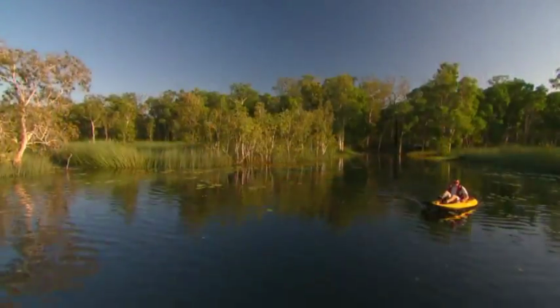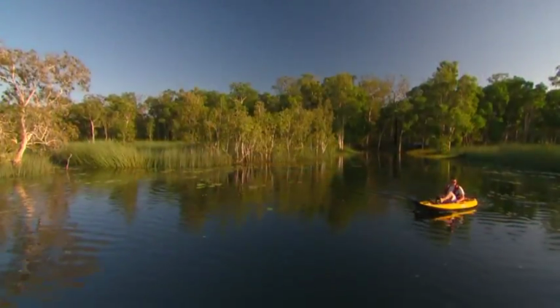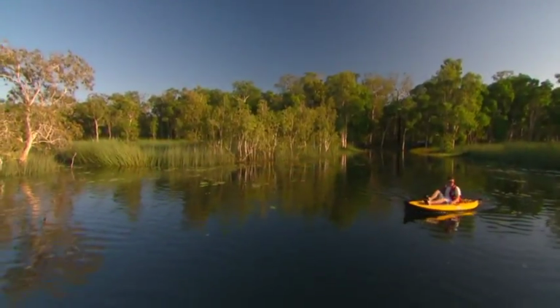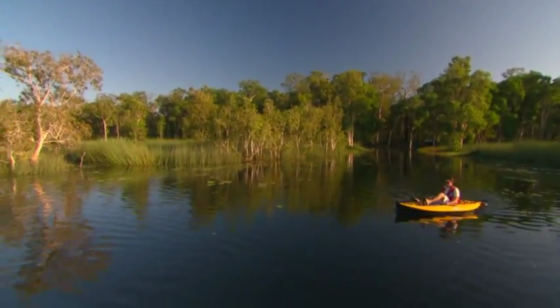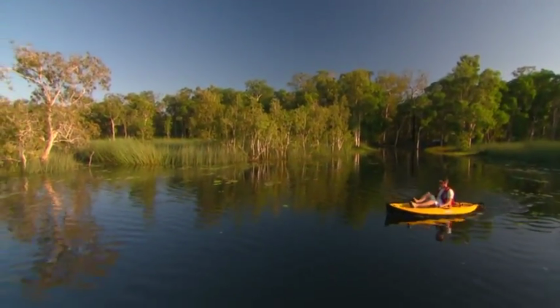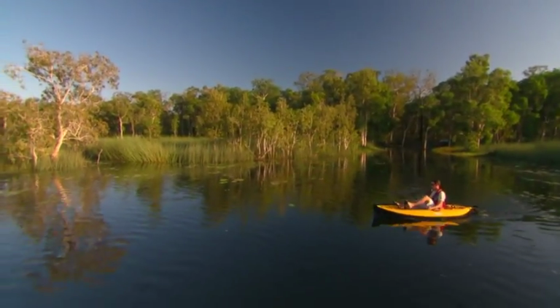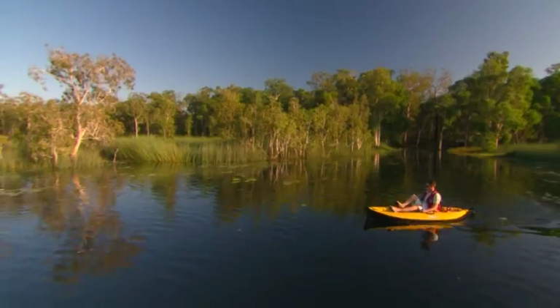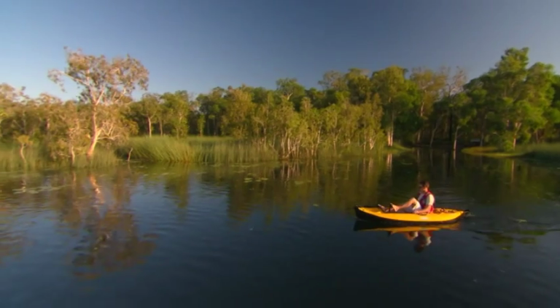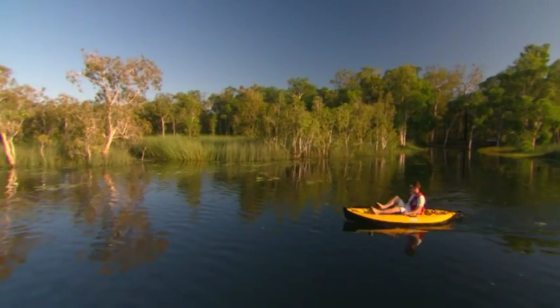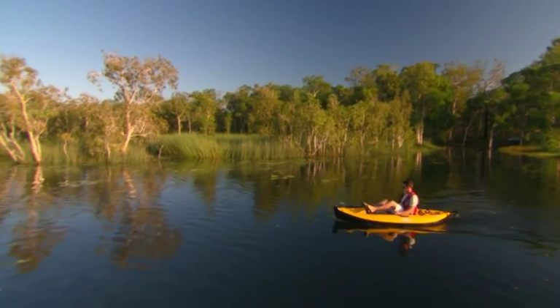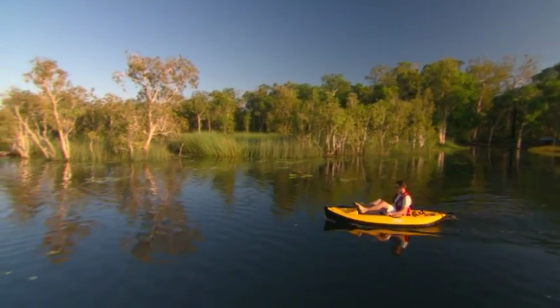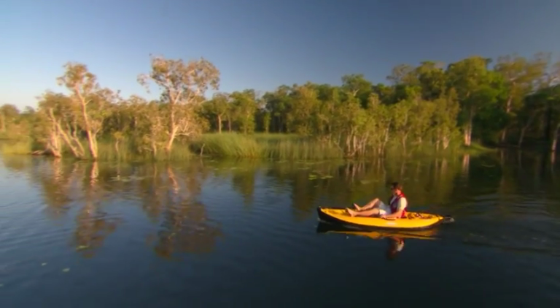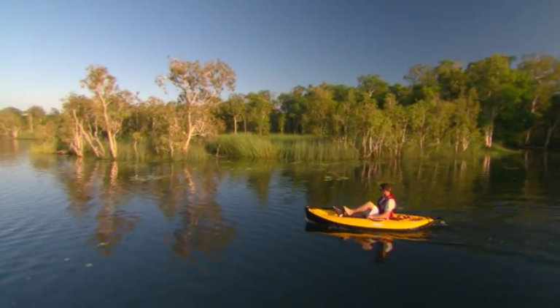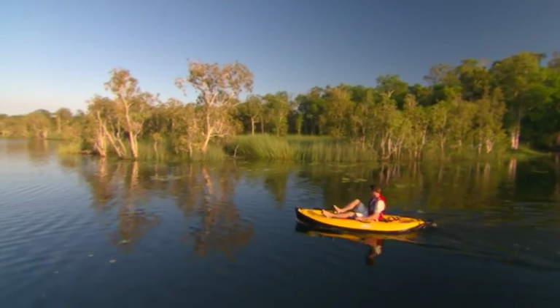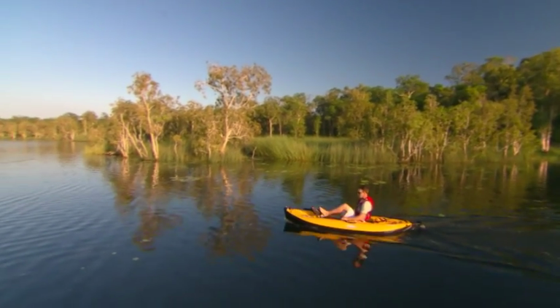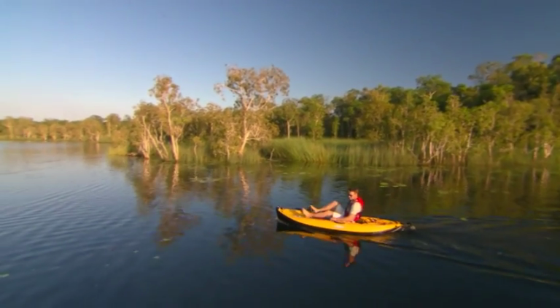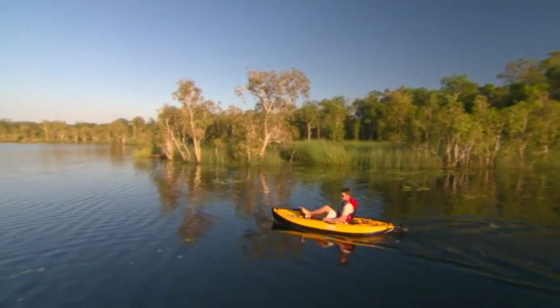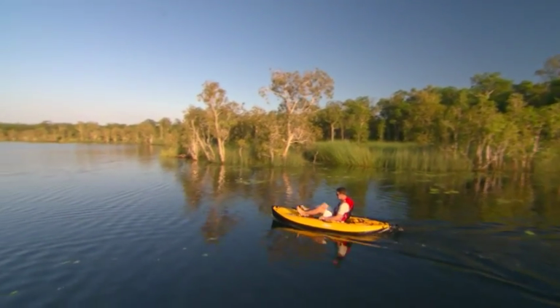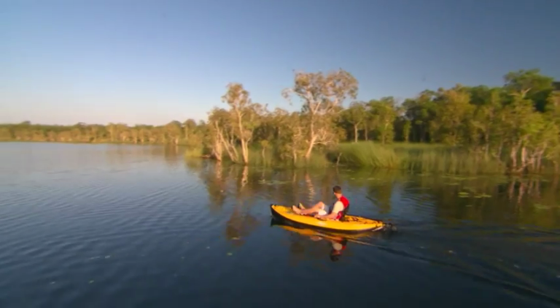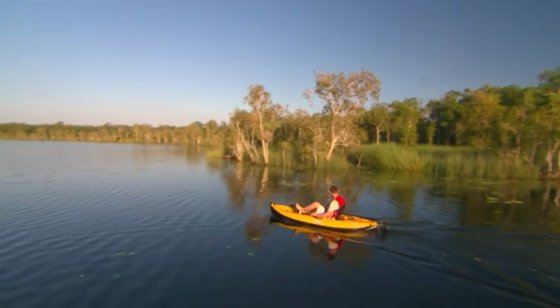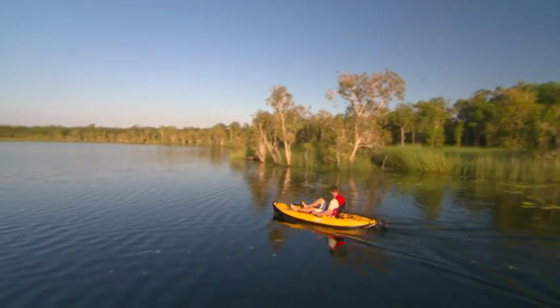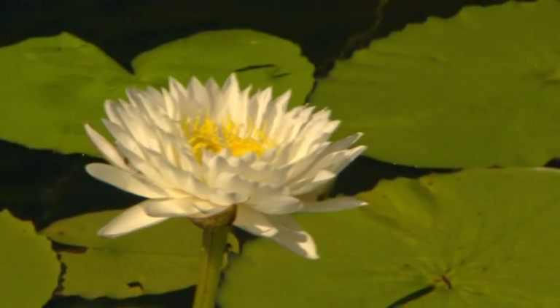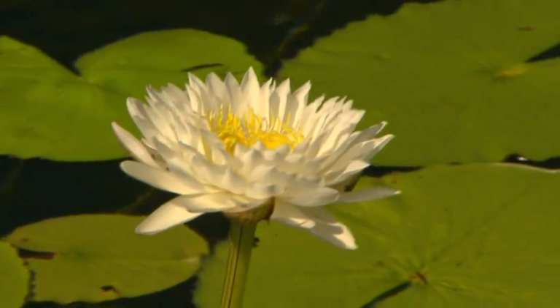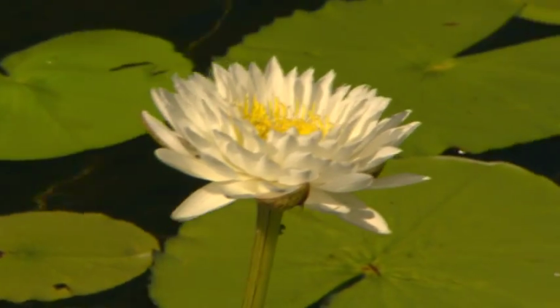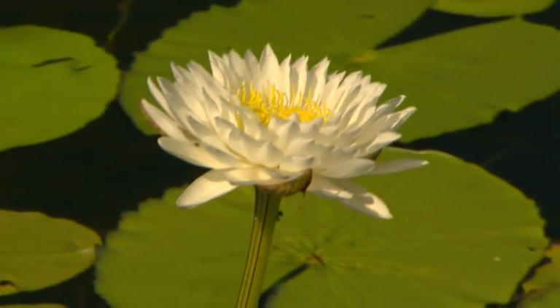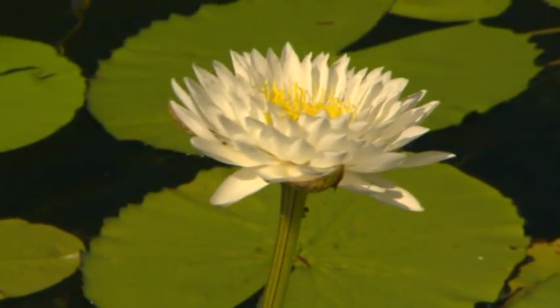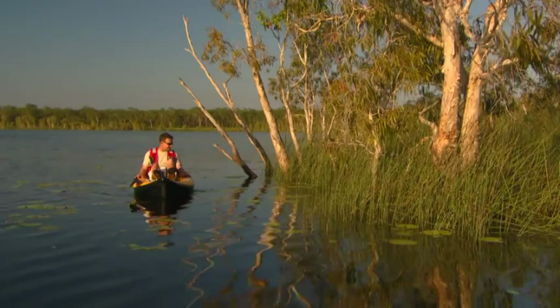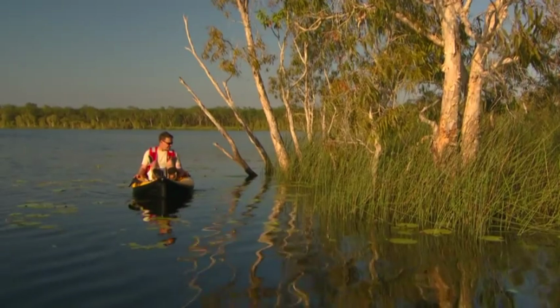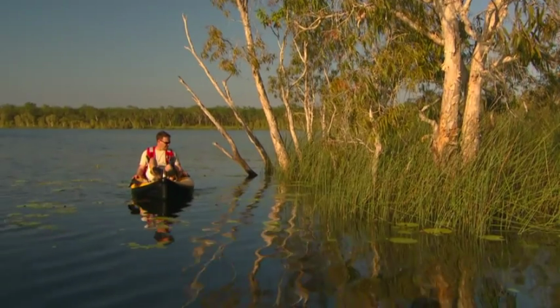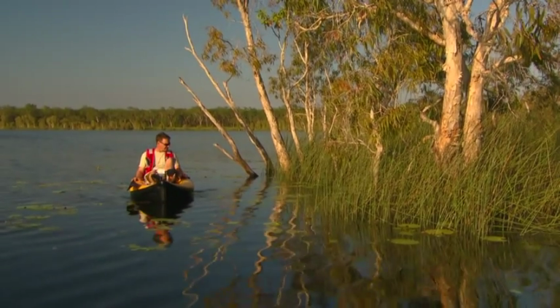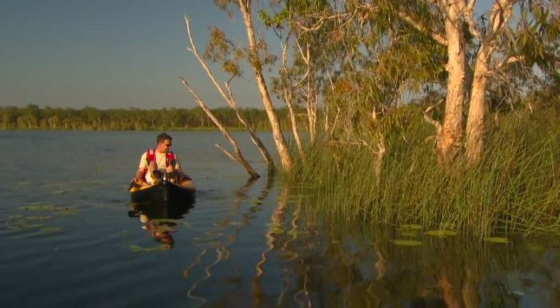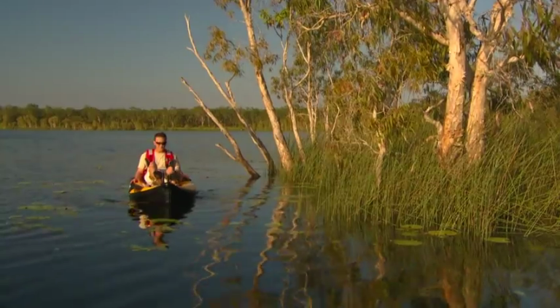While this lagoon is currently free of large saltwater crocs, they can move in when the water levels rise during the wet season. So it's best to check with a few locals each time you visit. The locals even swim in this lagoon, so I was feeling quite safe.